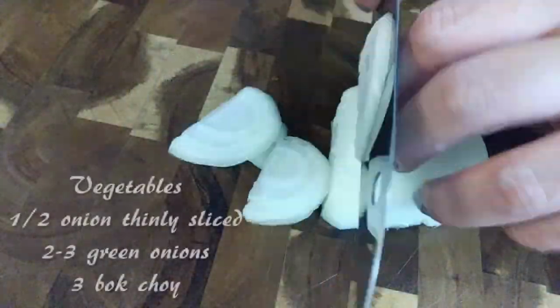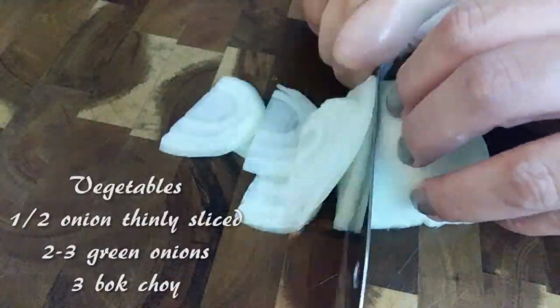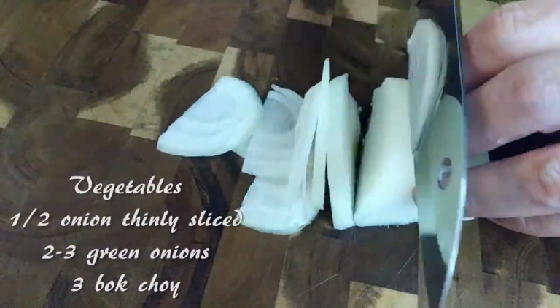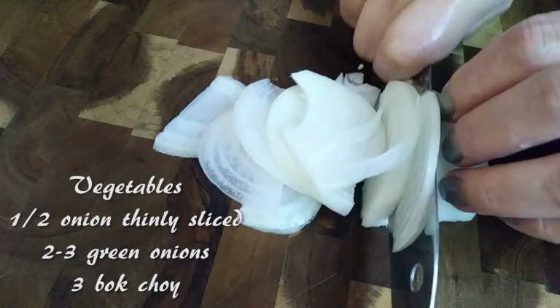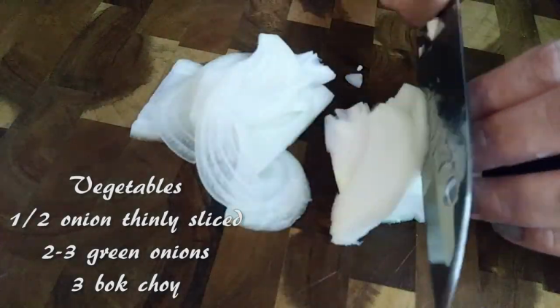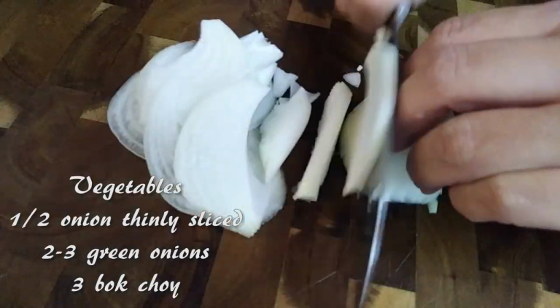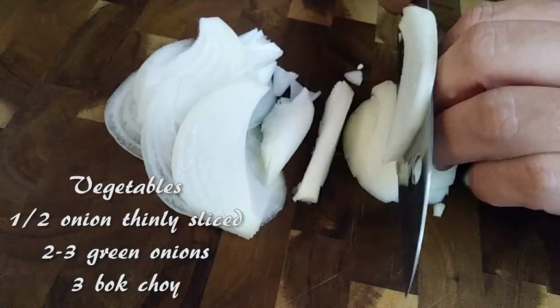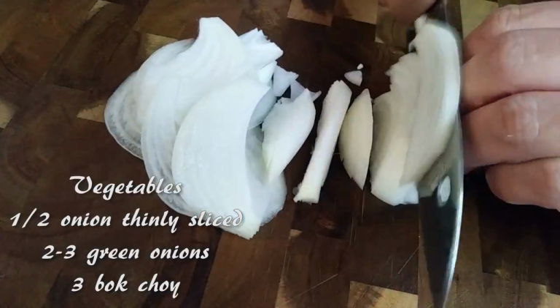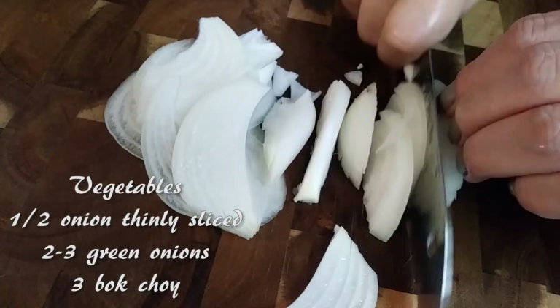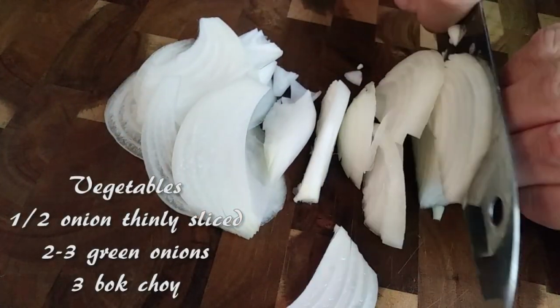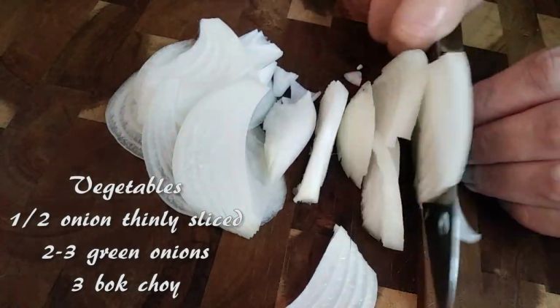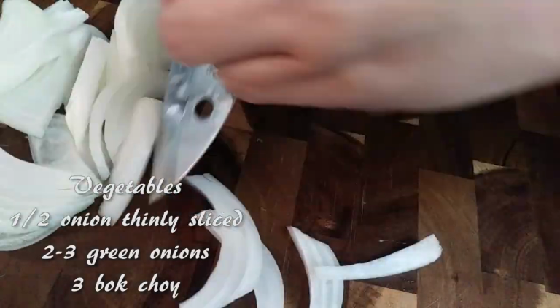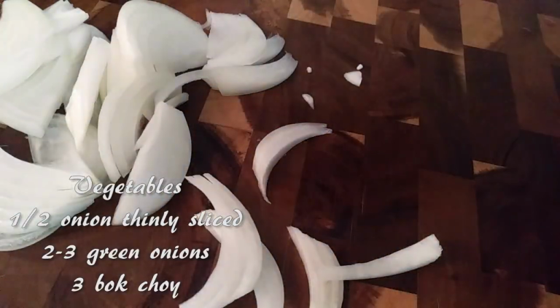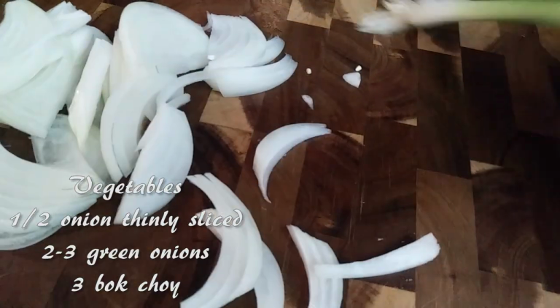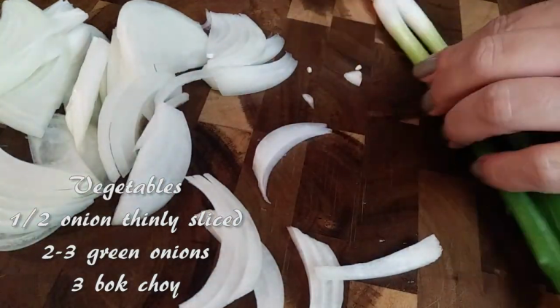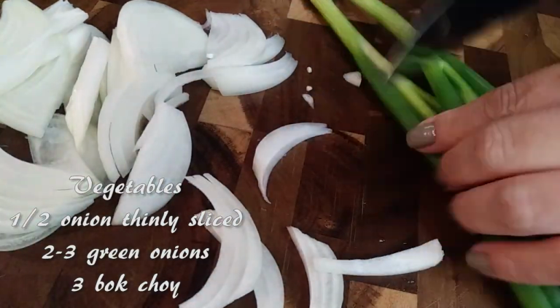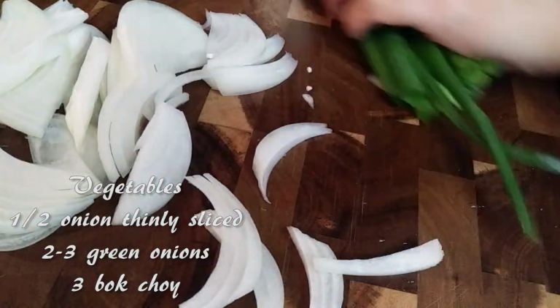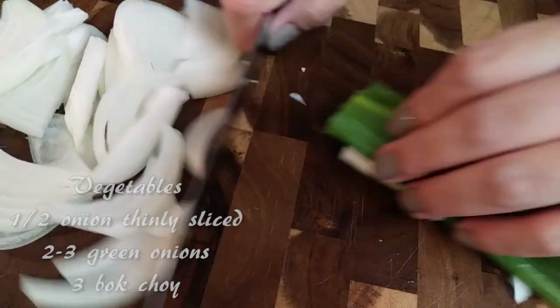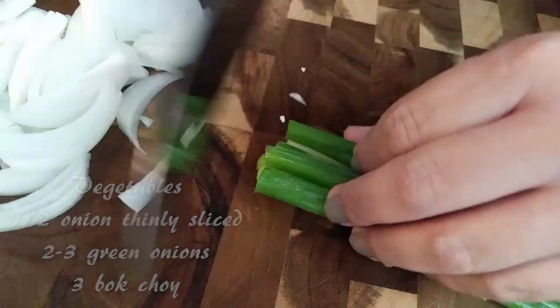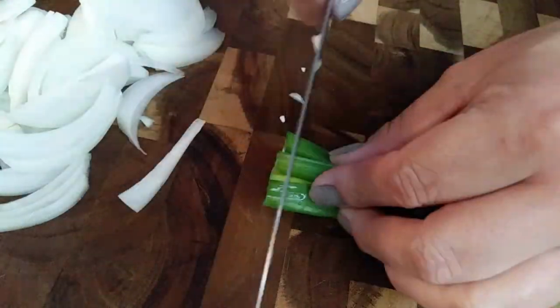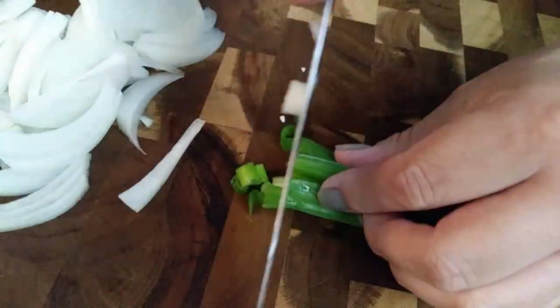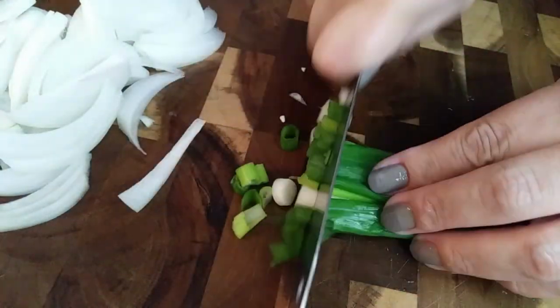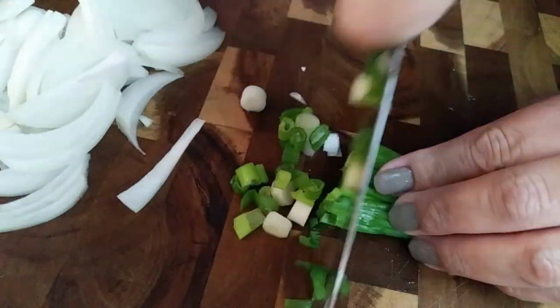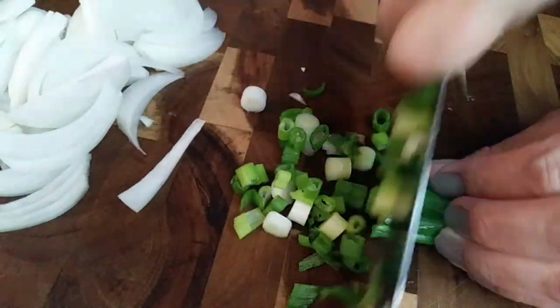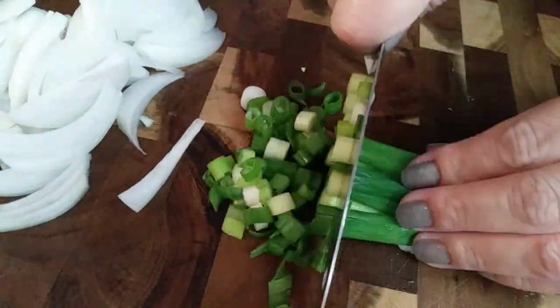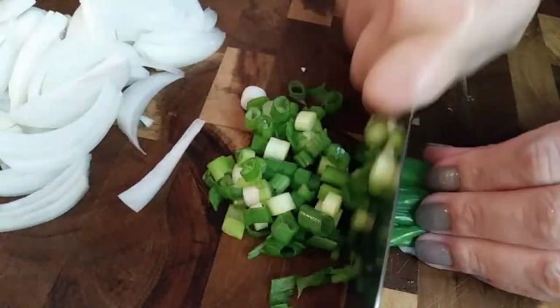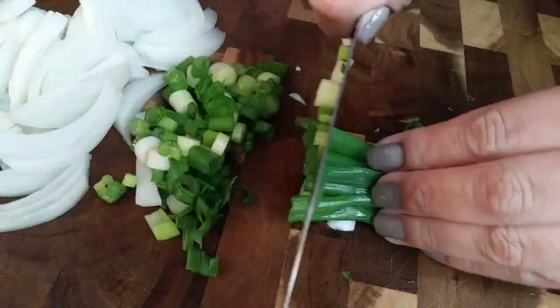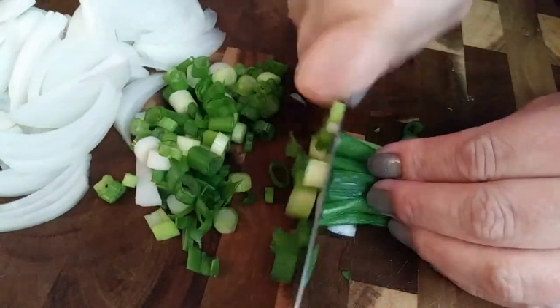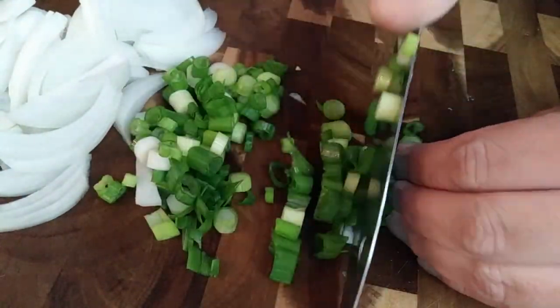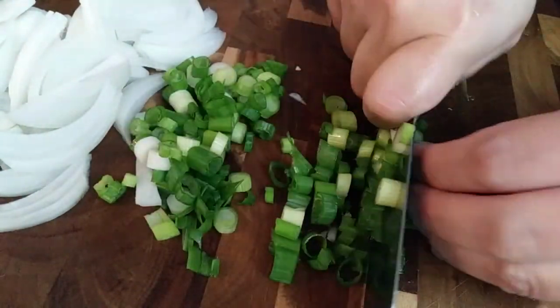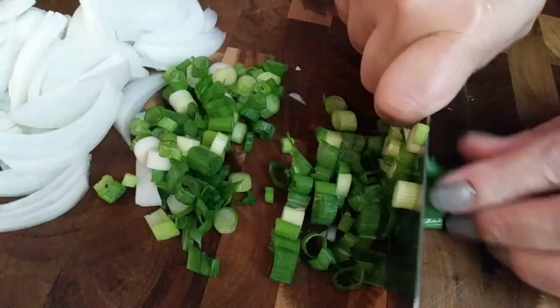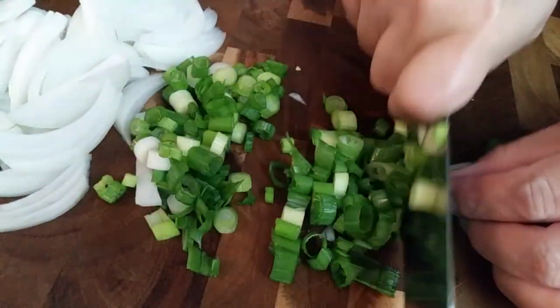As for our veggies, we're not using a lot. We're just gonna take half an onion and thinly slice that, and then grab two or three green onions — we're using those to actually garnish it. So chop that up and set it aside.